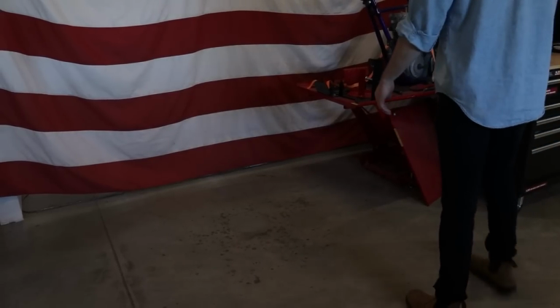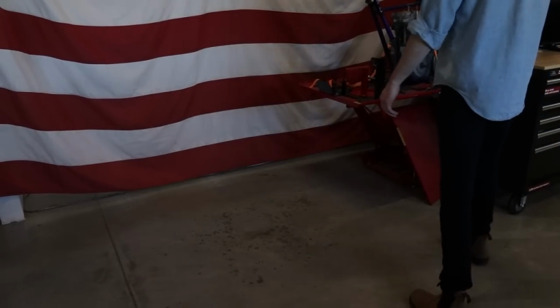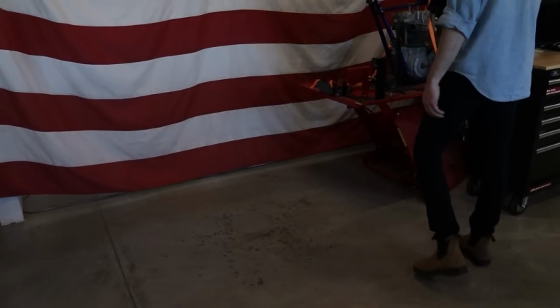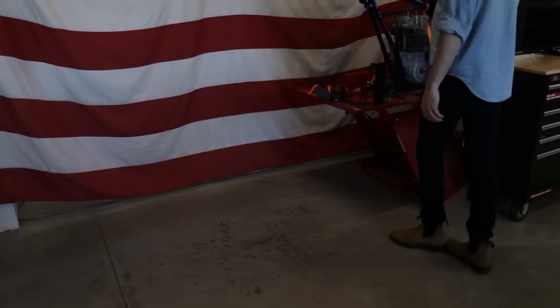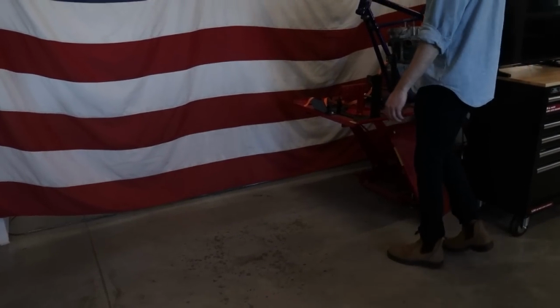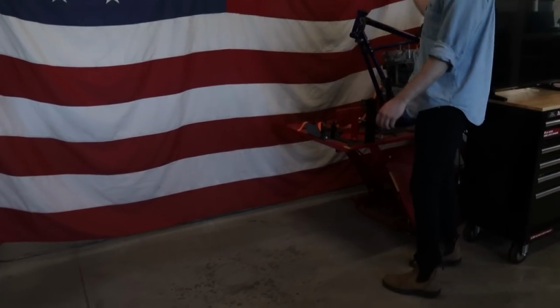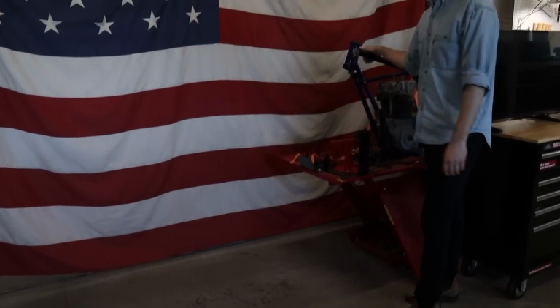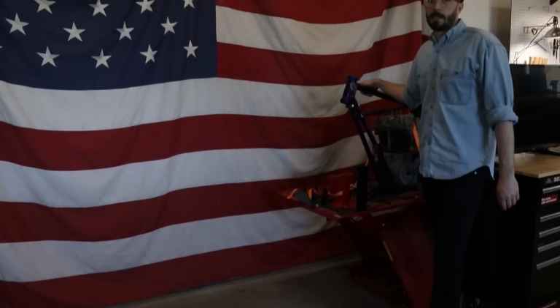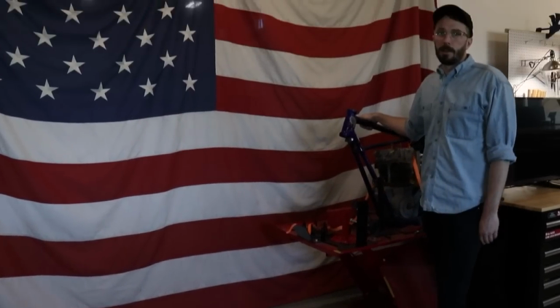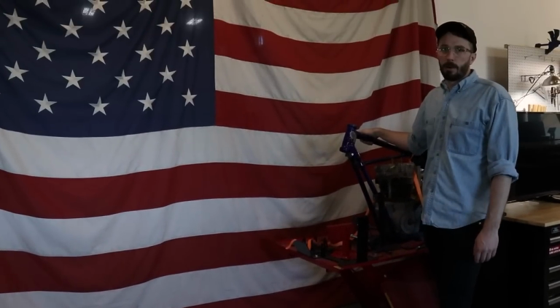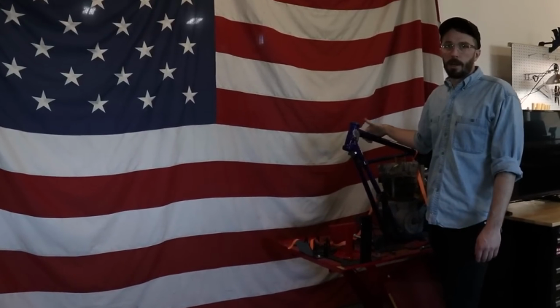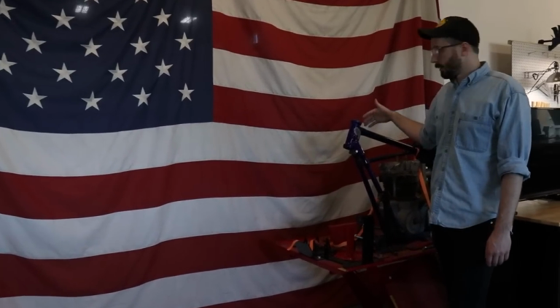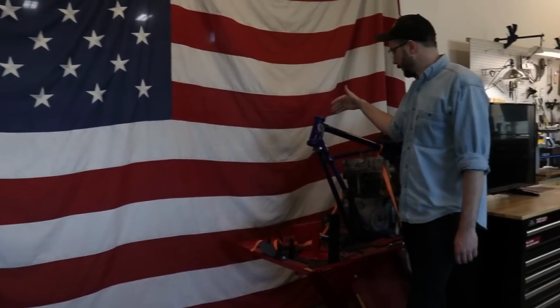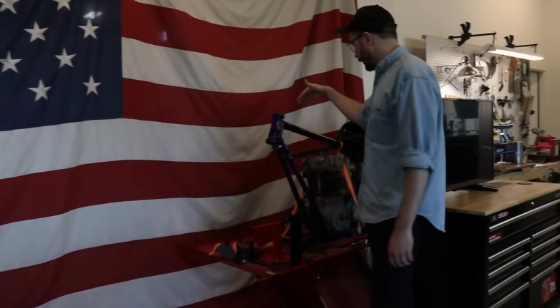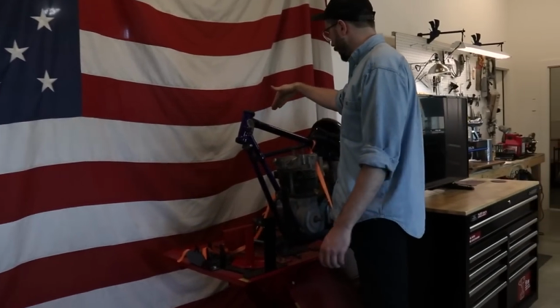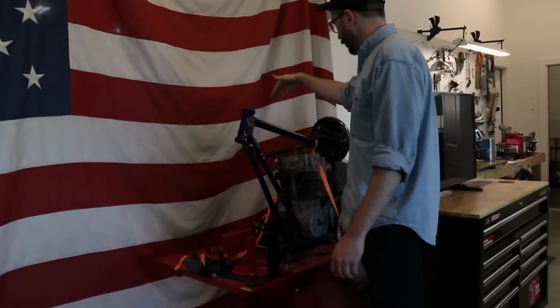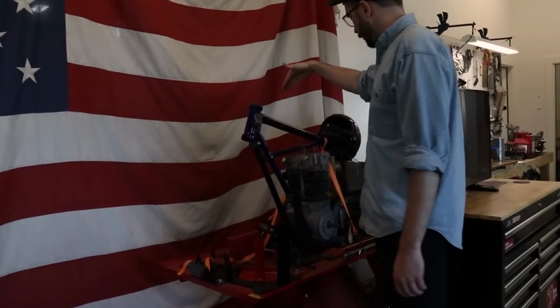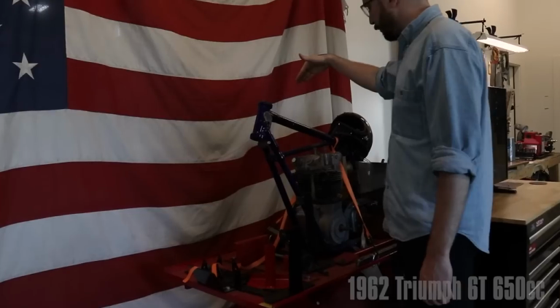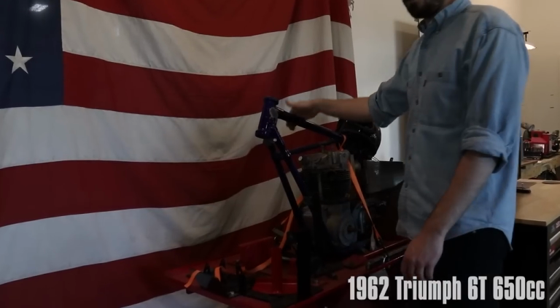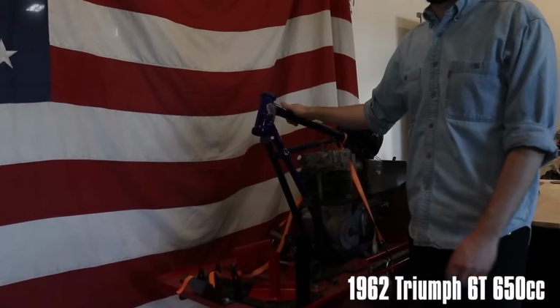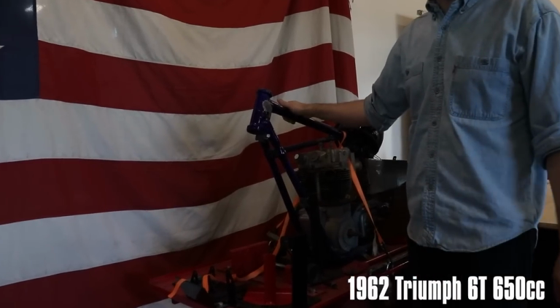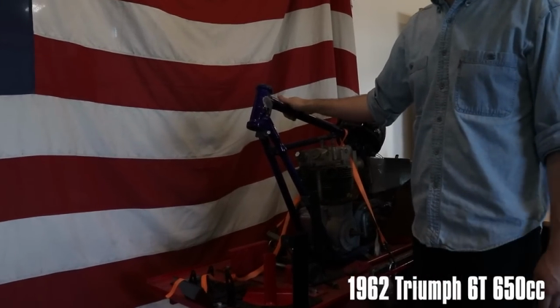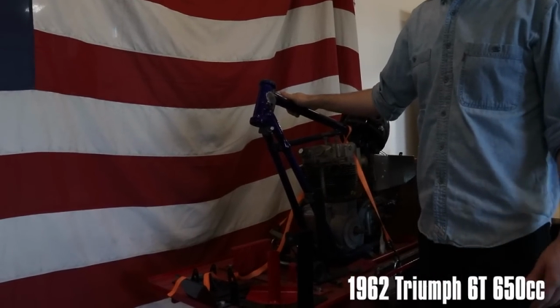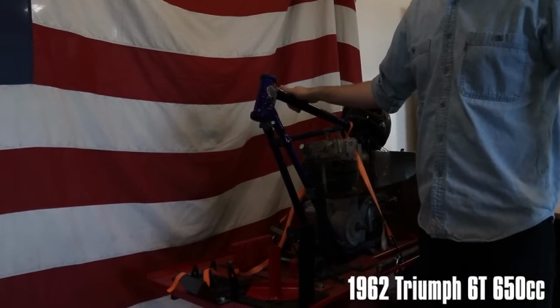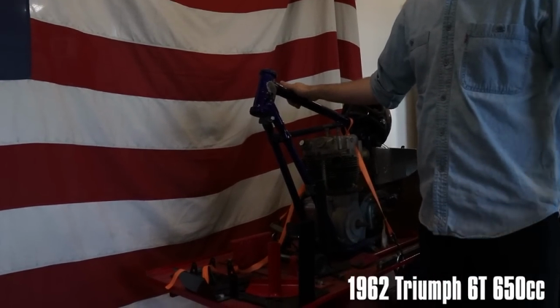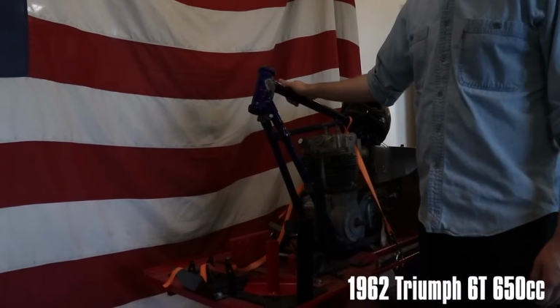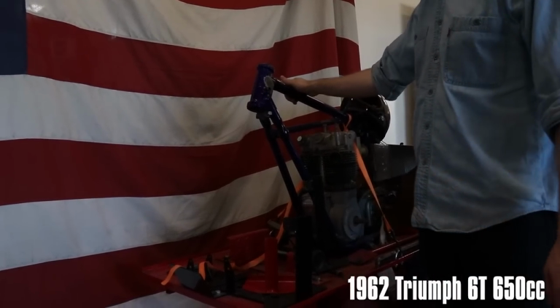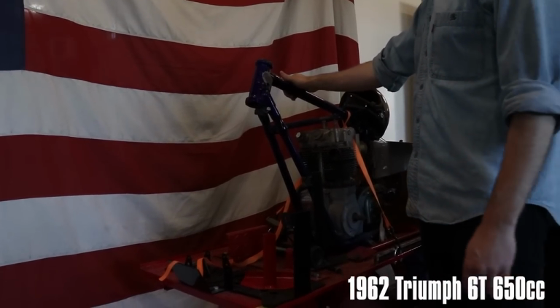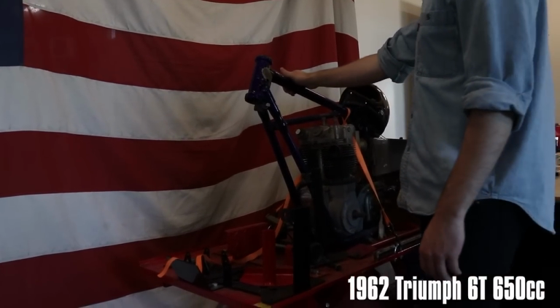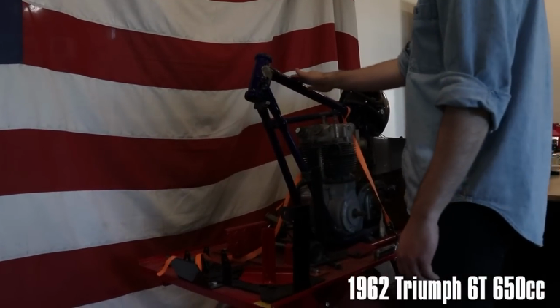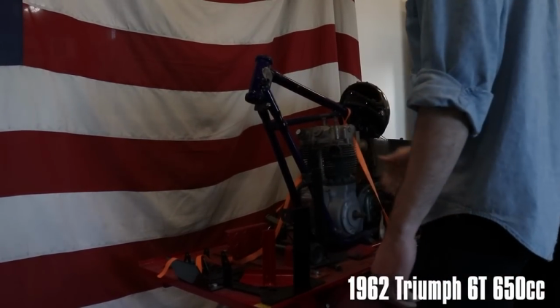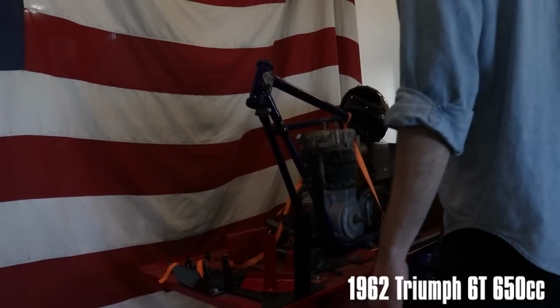This is one of my personal projects that never gets worked on — a '62 pre-unit Triumph. One day I'll have time for it.